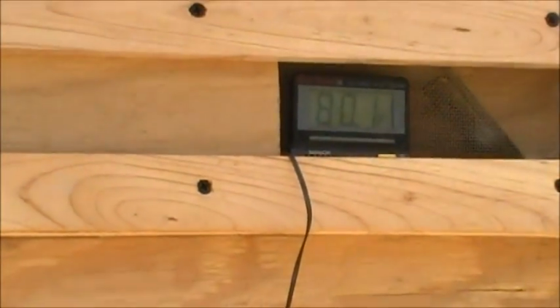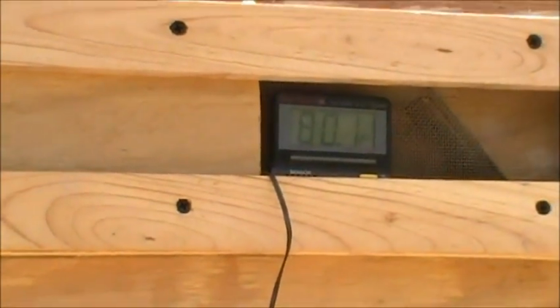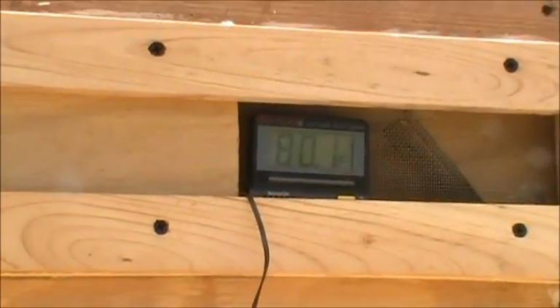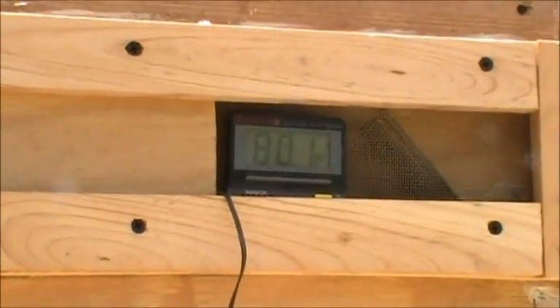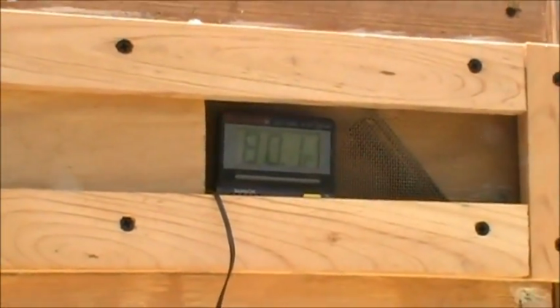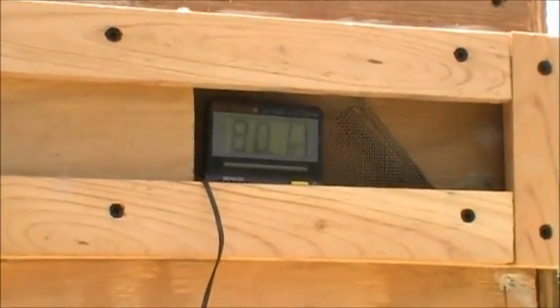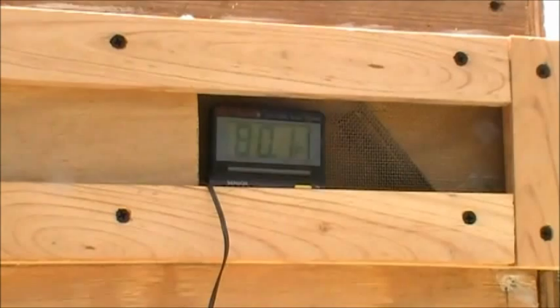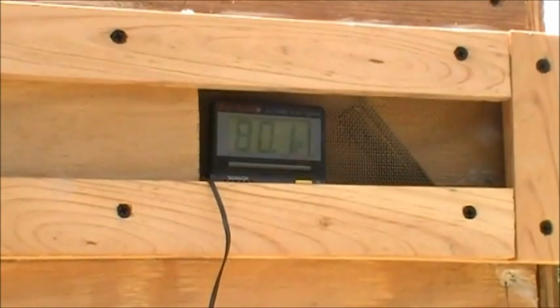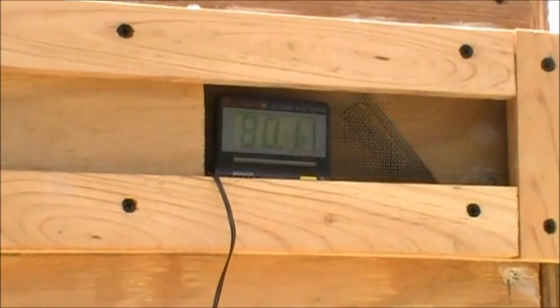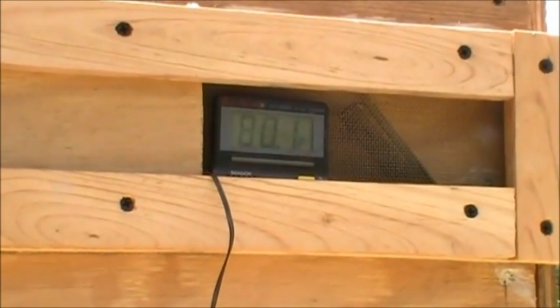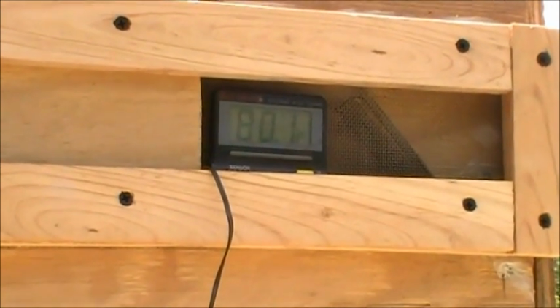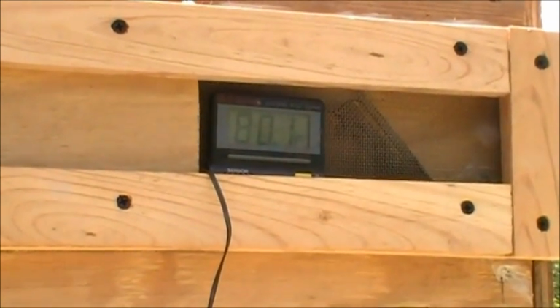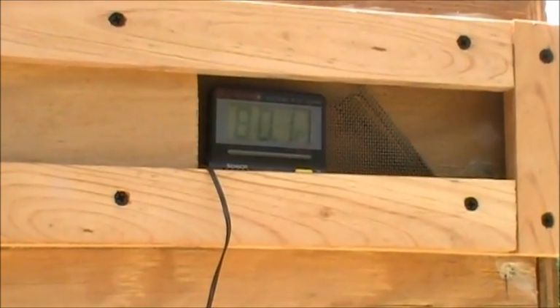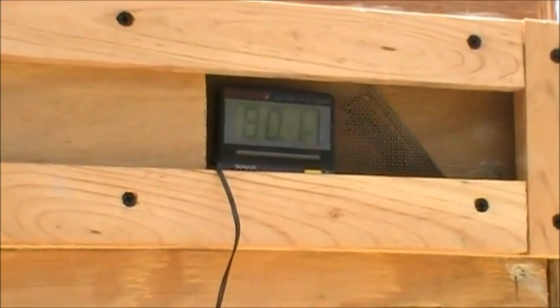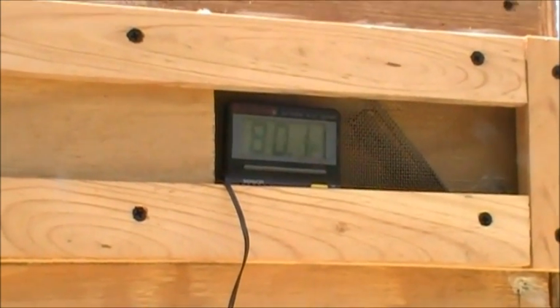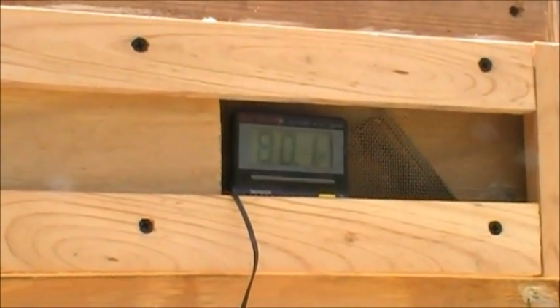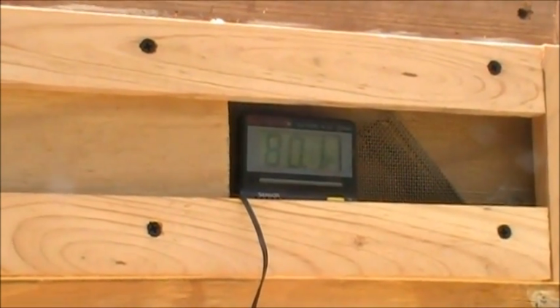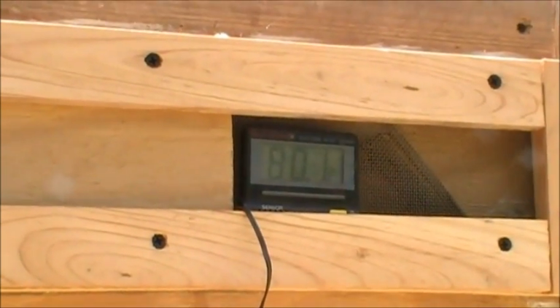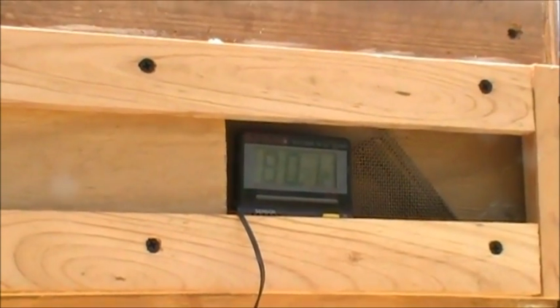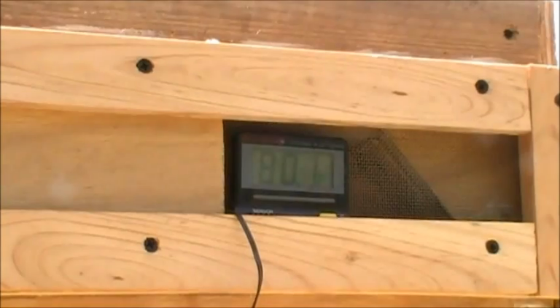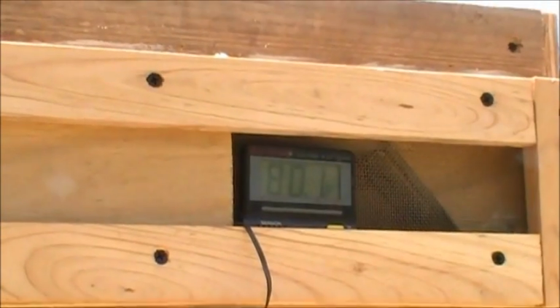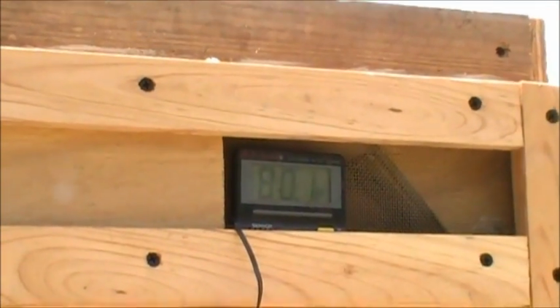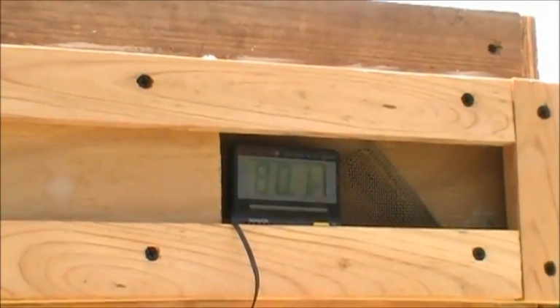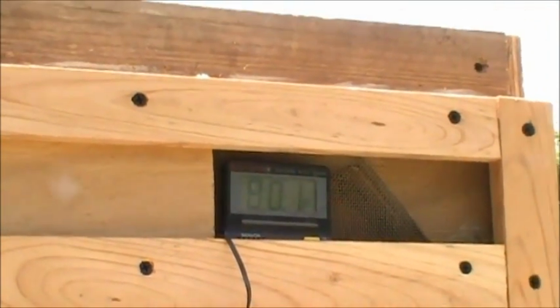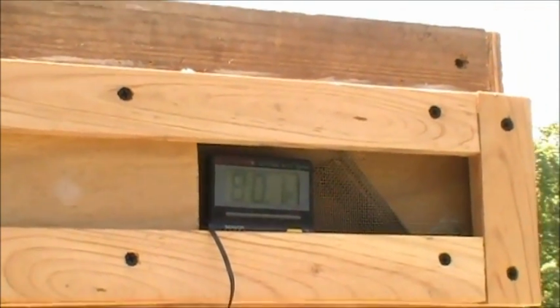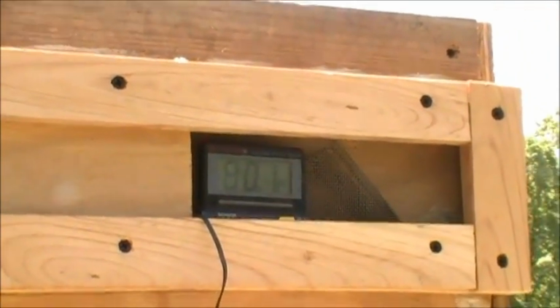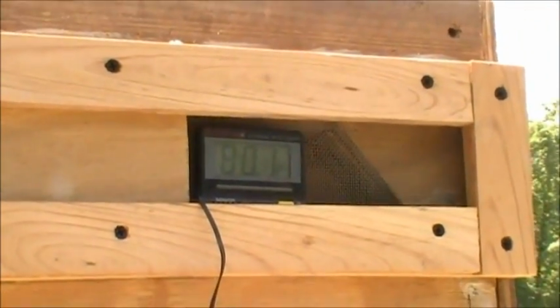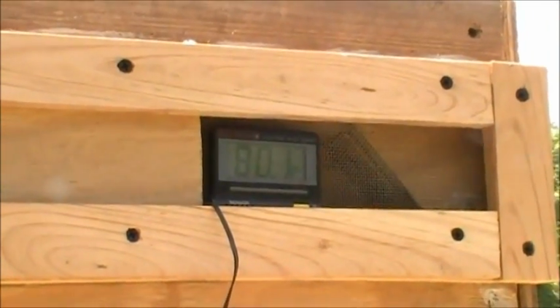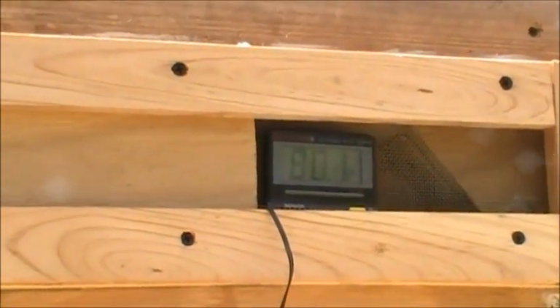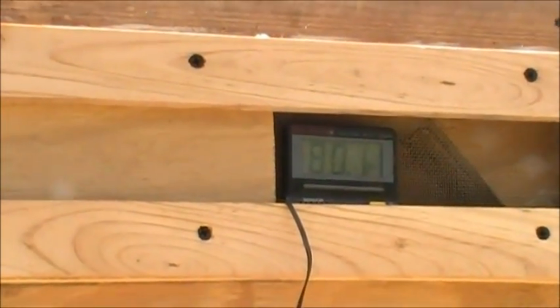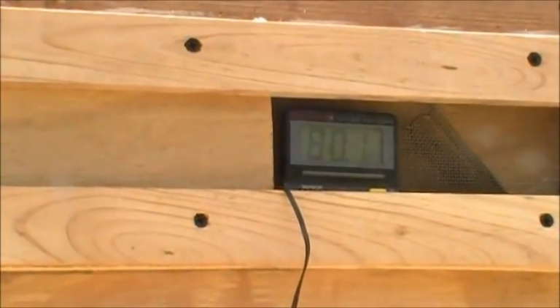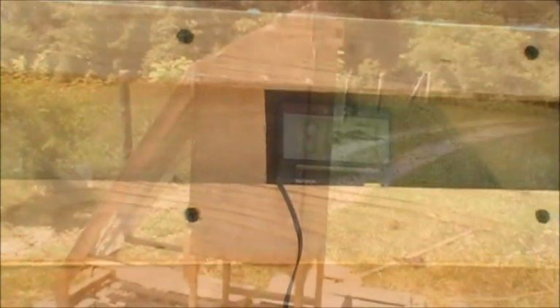The last probe is up here on the exhaust, and it's just getting started, so right now I've got 80.1 degree air coming out of this. I'll keep you updated as we do some more testing and I'll be back in just a few minutes.